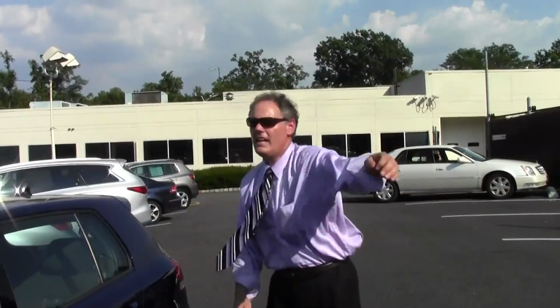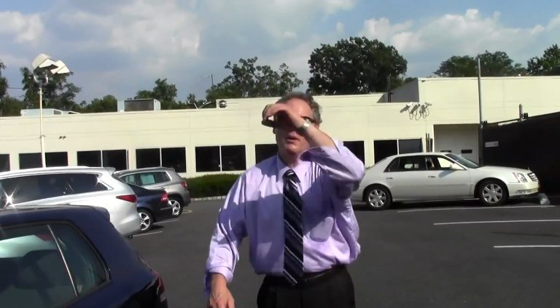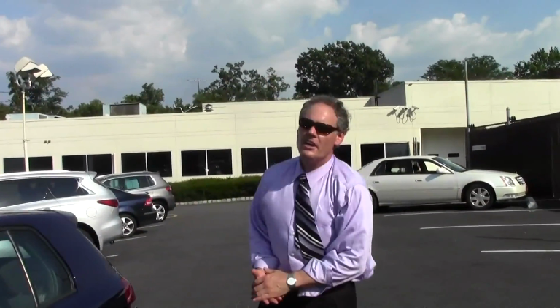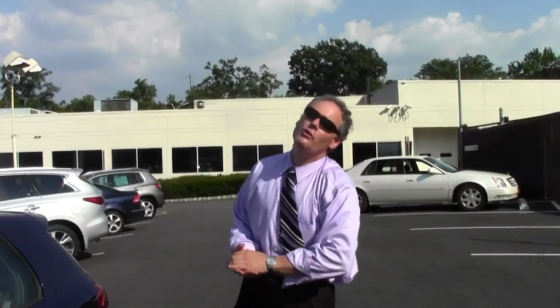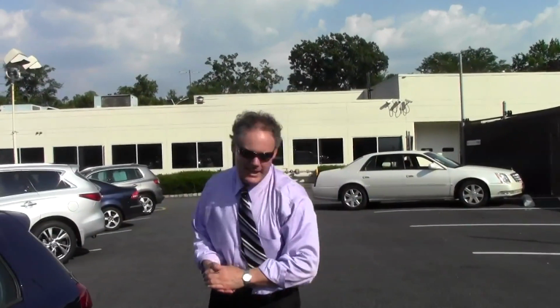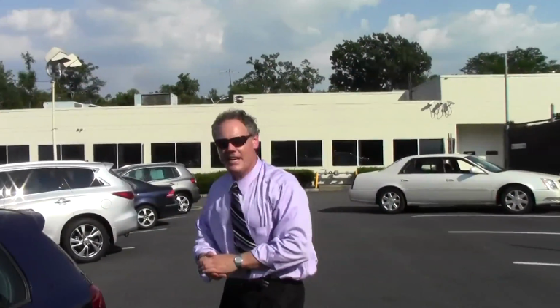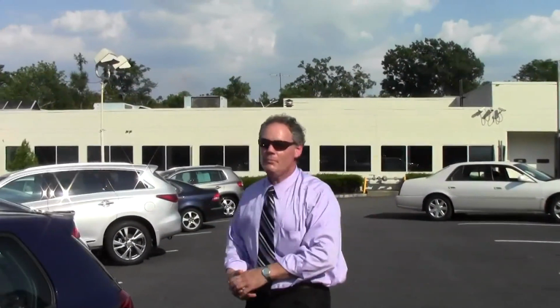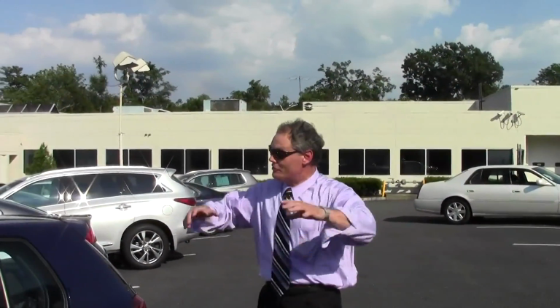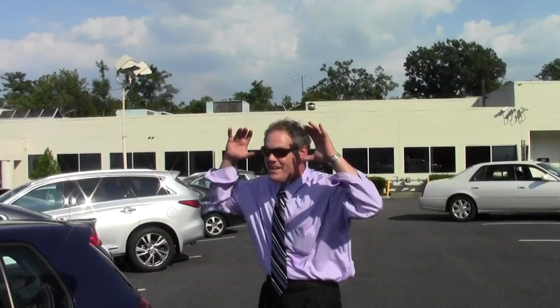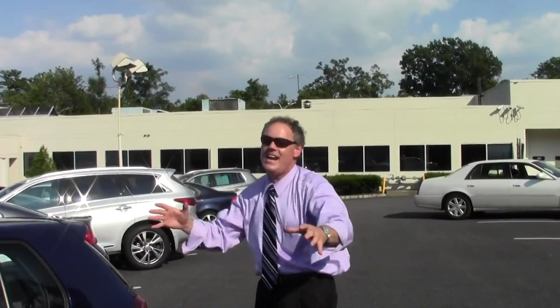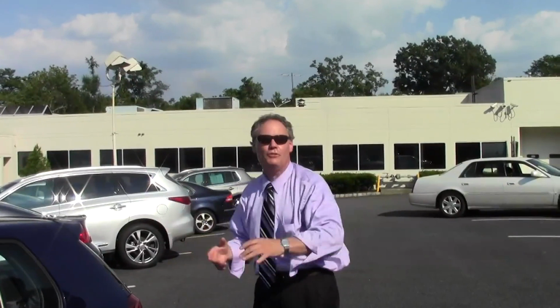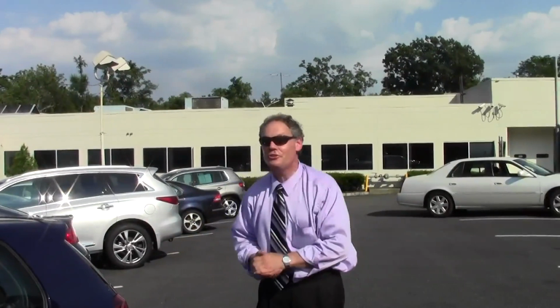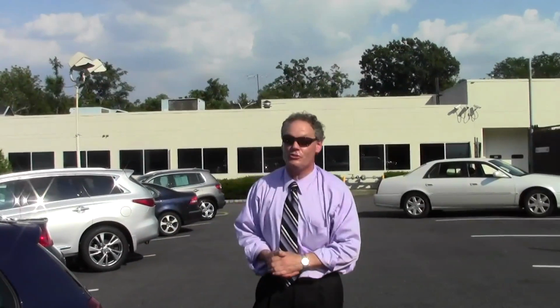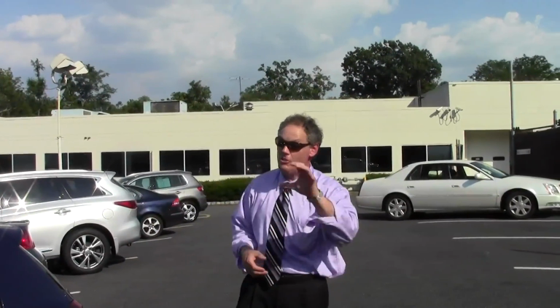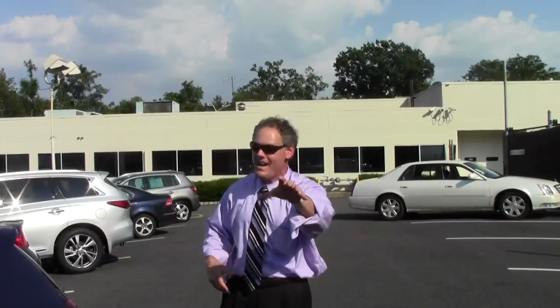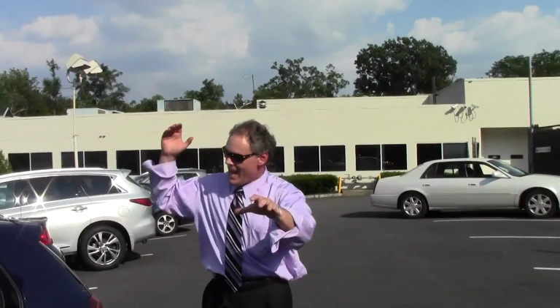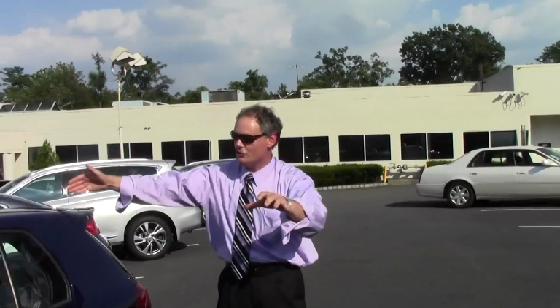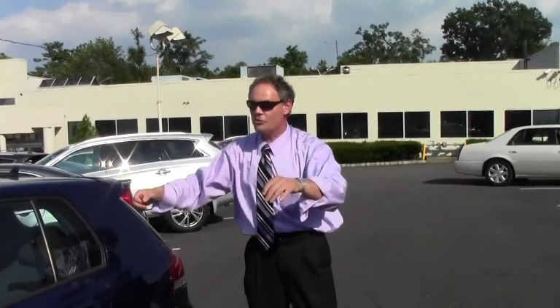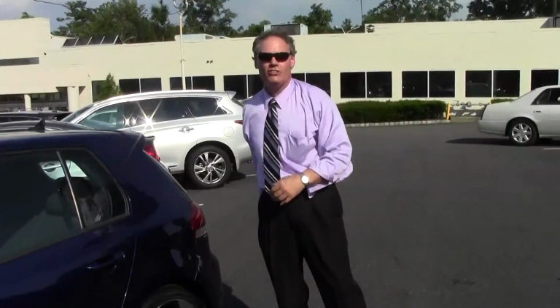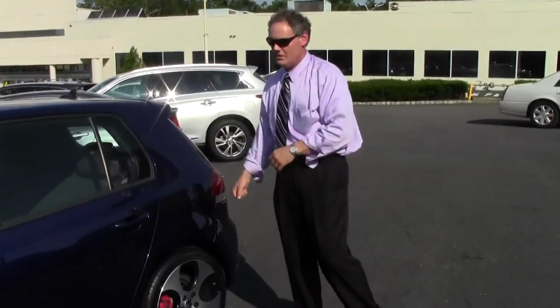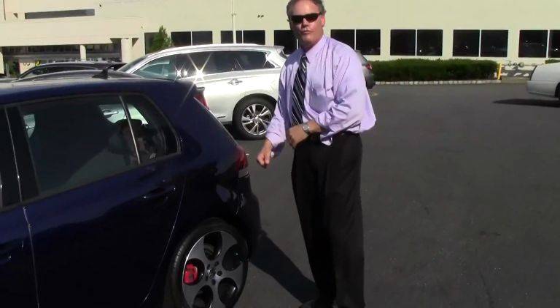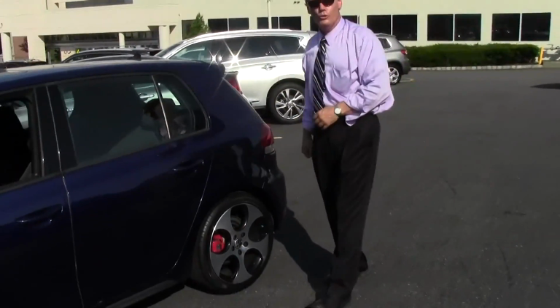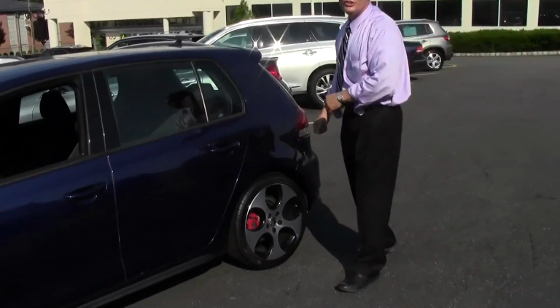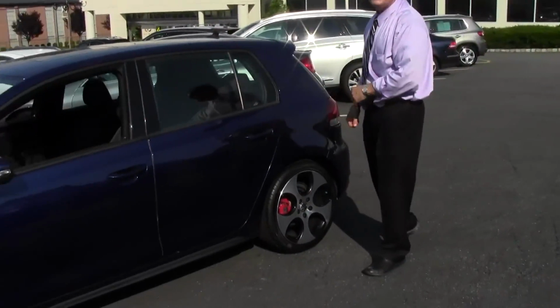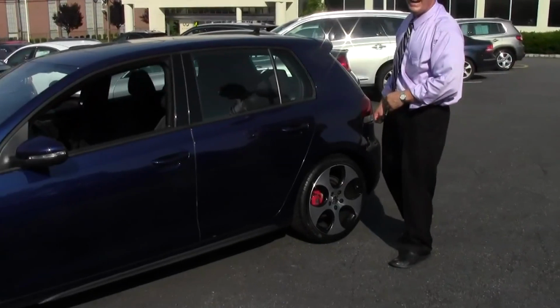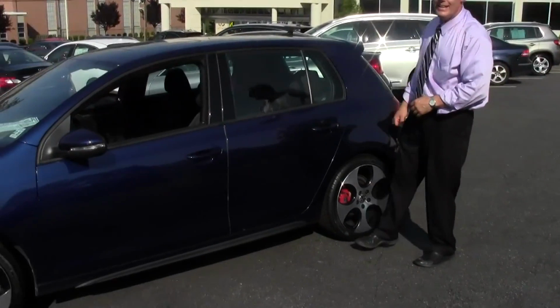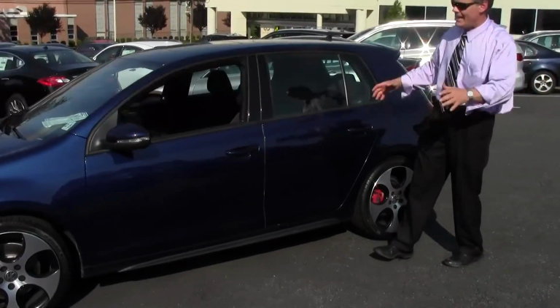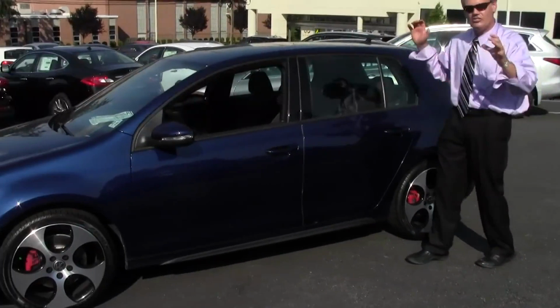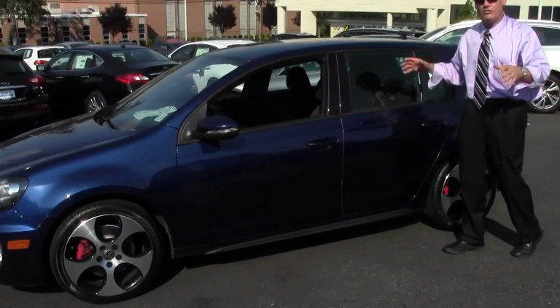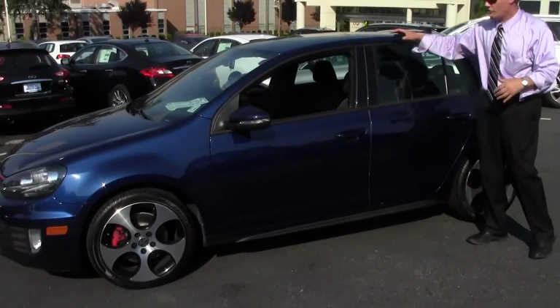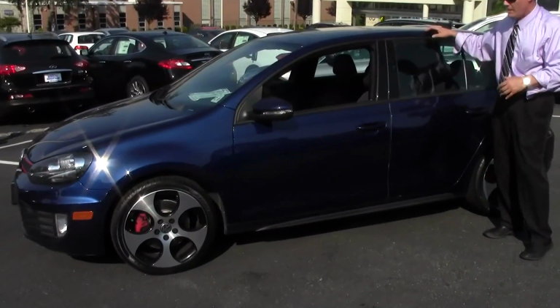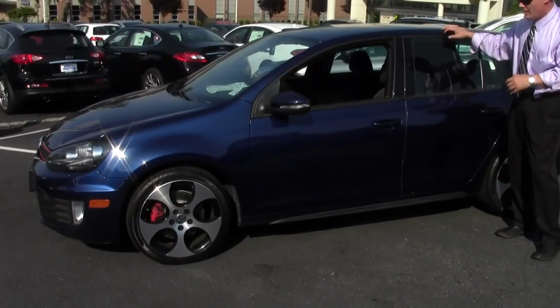Good afternoon, welcome to Douglas Volkswagen. I'm Ken Beam on this very hot afternoon in New Jersey. Speaking of something hot, have a look at this one: 2011 four-door GTI. Check it out — 60,600 miles on it.